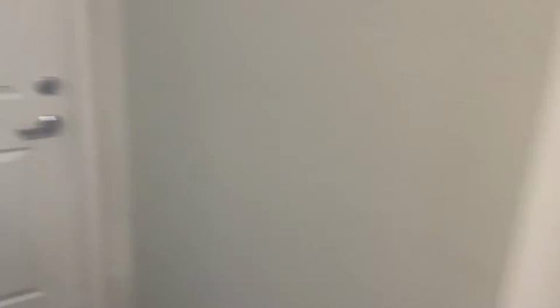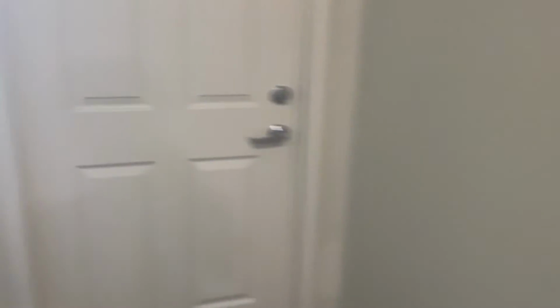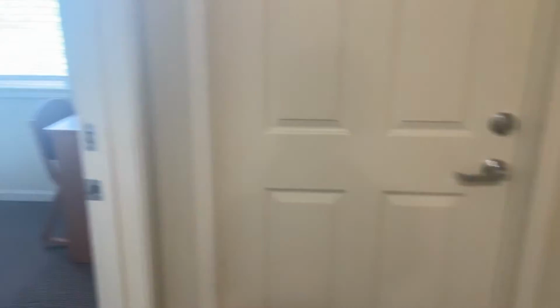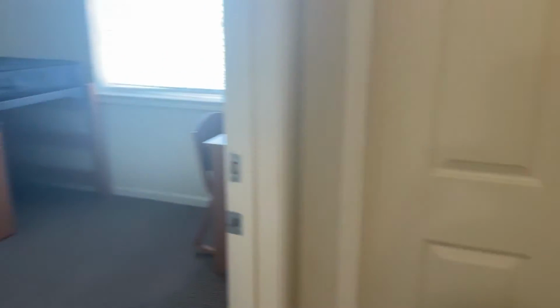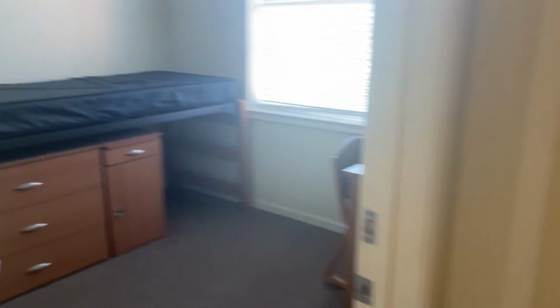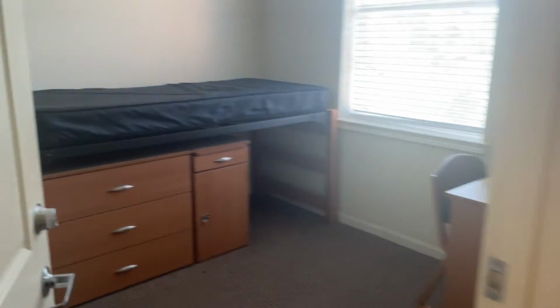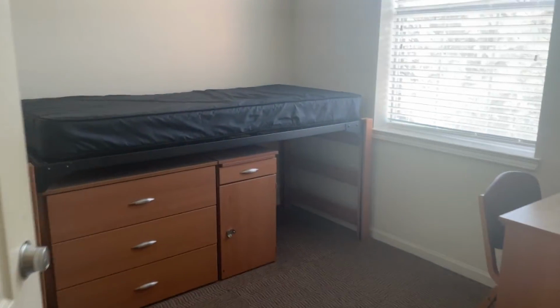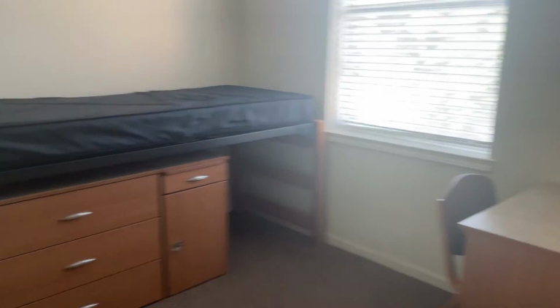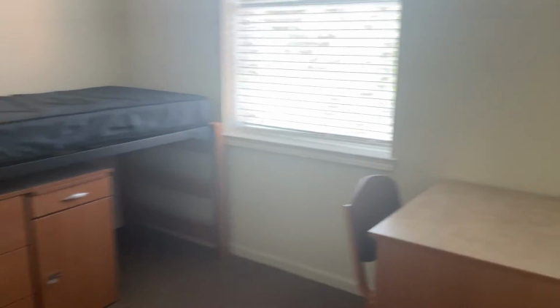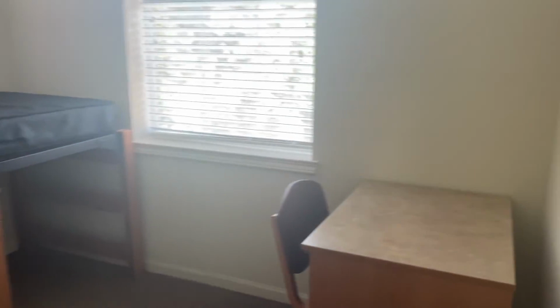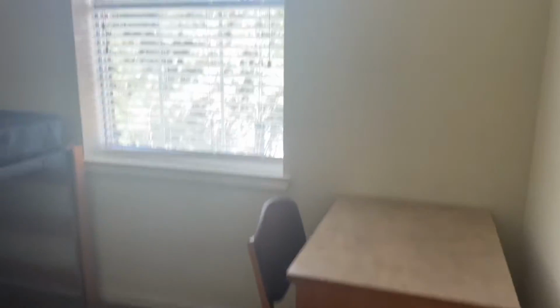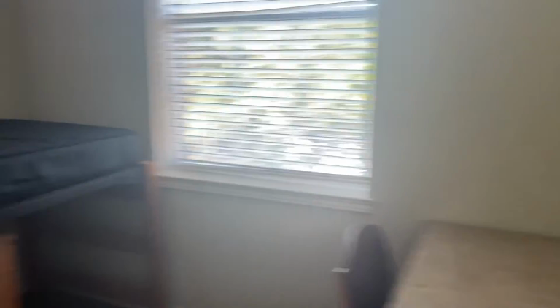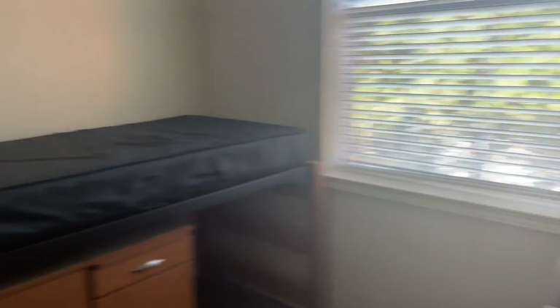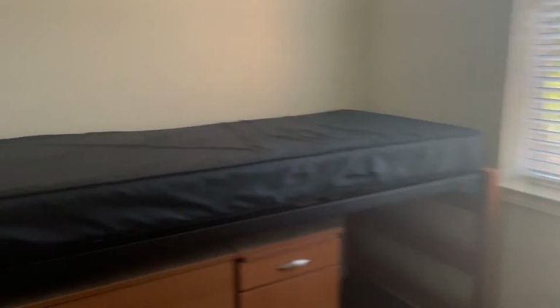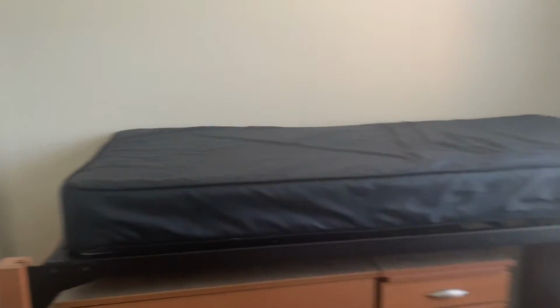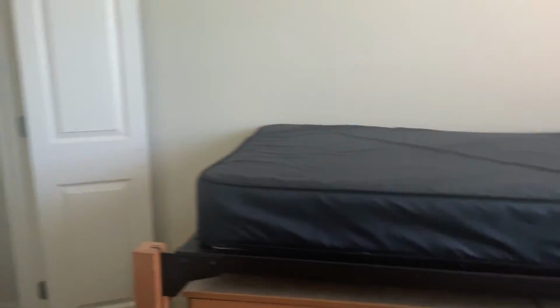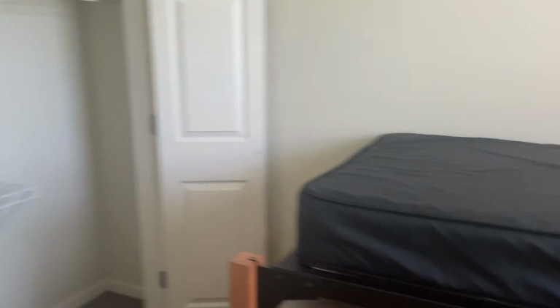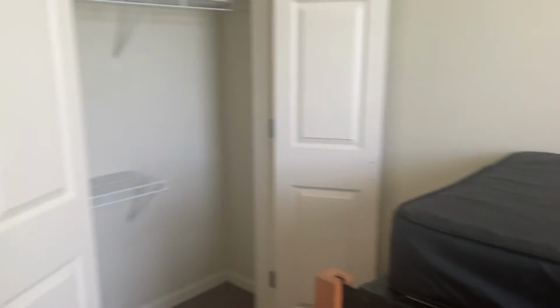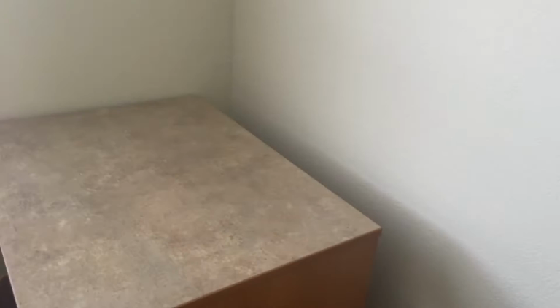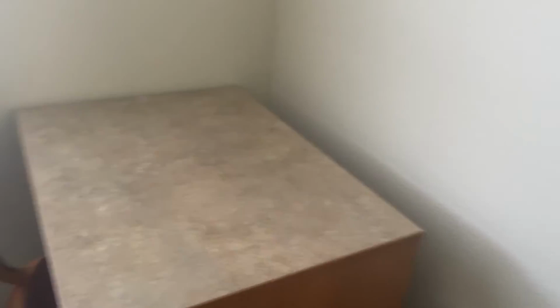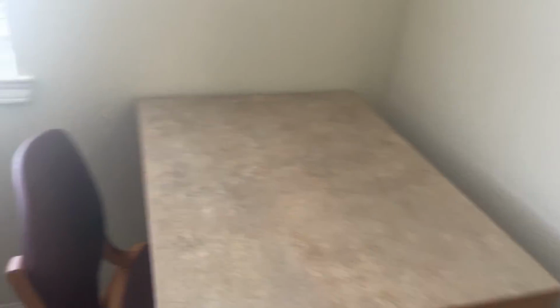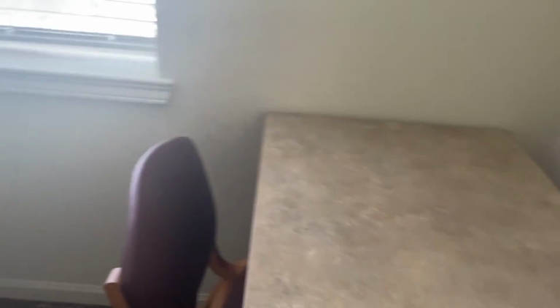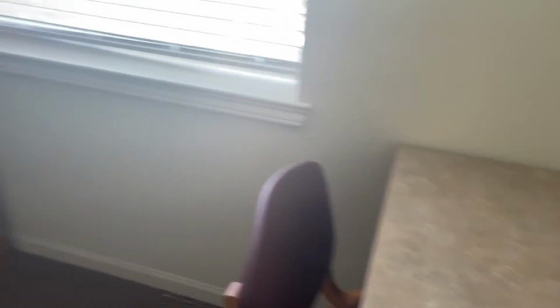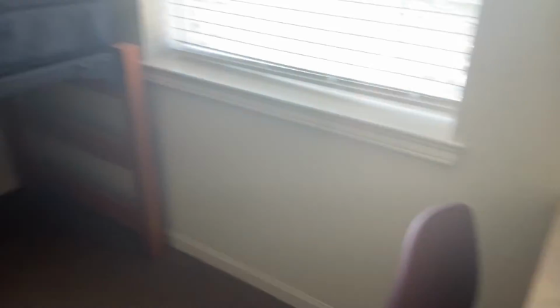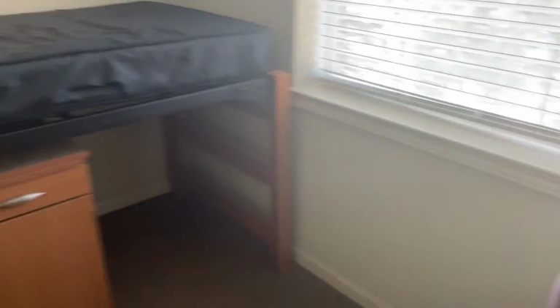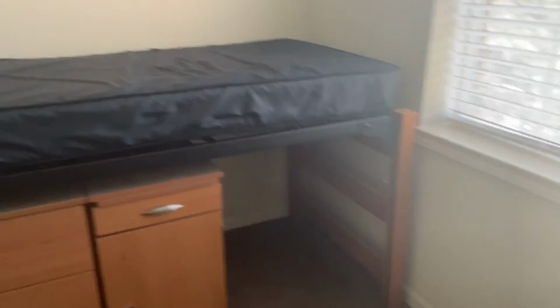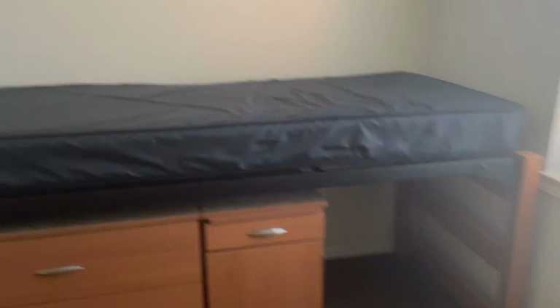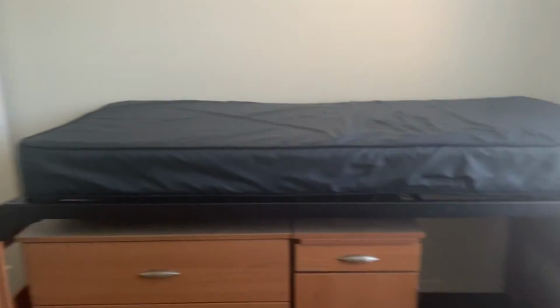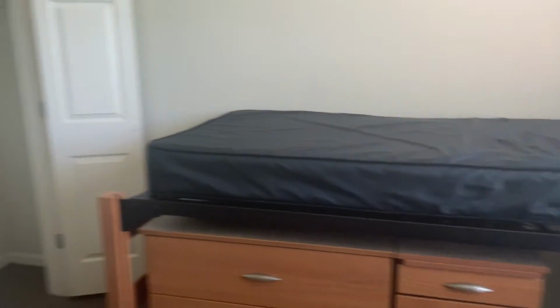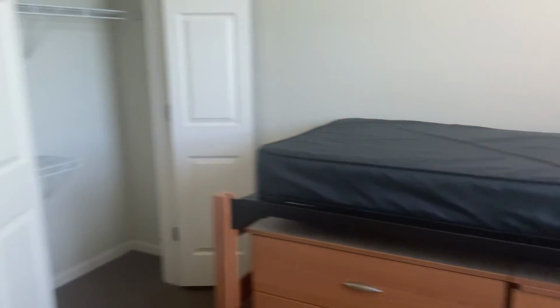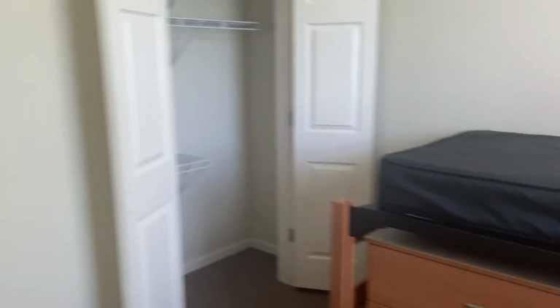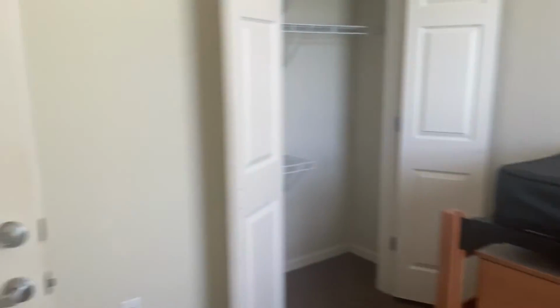Here's my room near the end of the hallway, and this is everything that comes with the room — nothing was put into it at the time I filmed this.